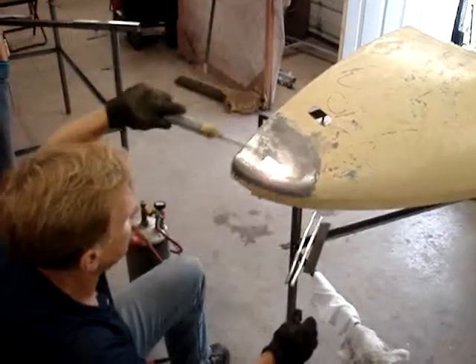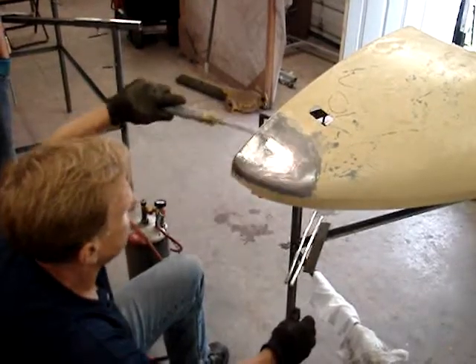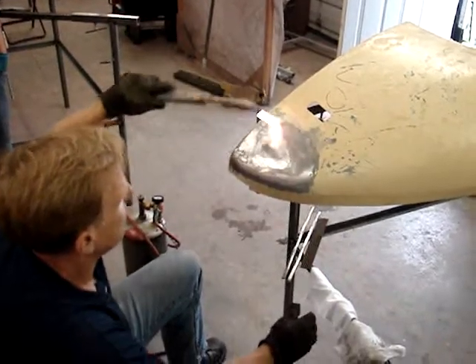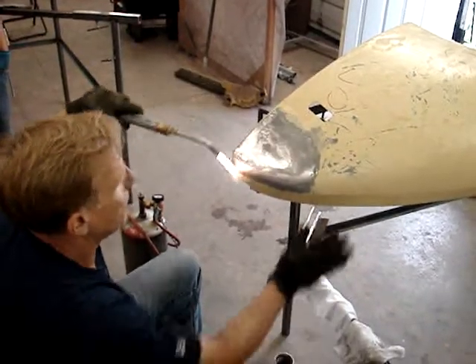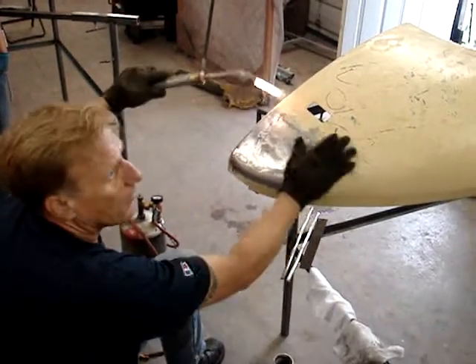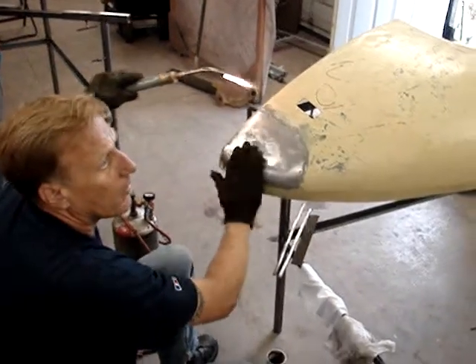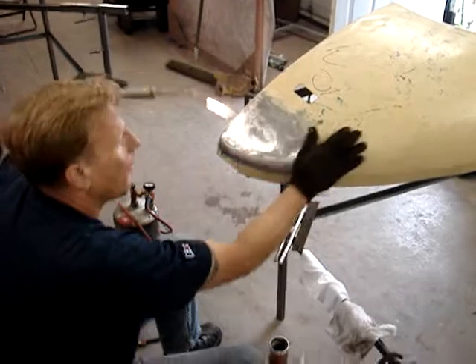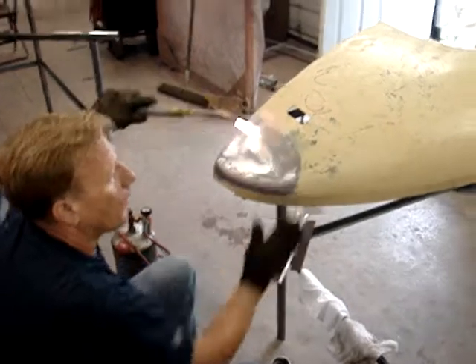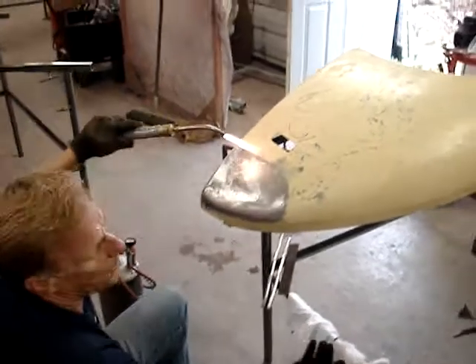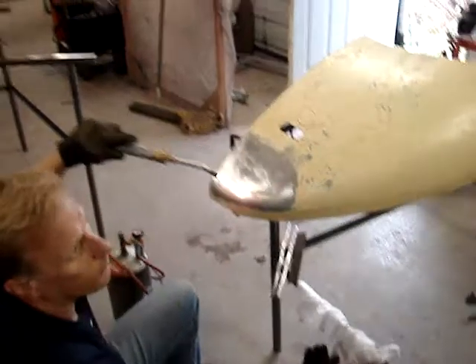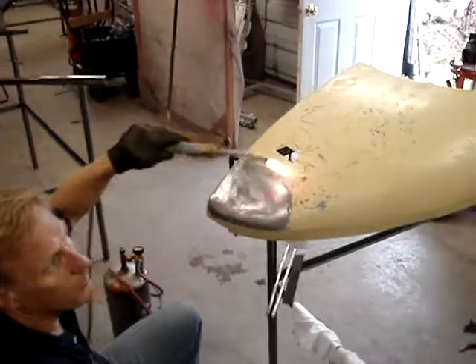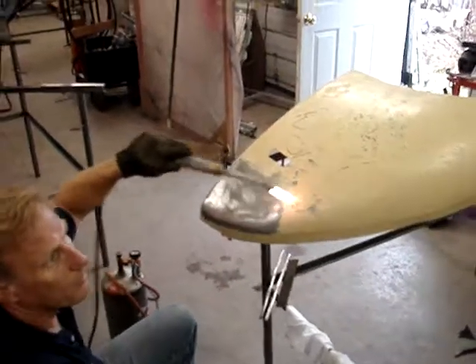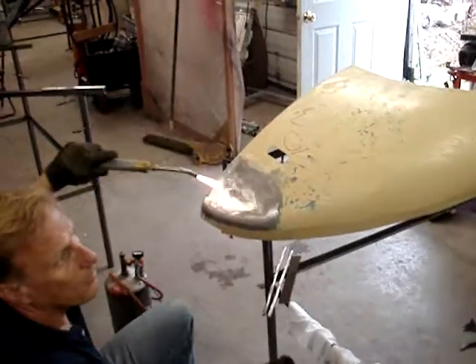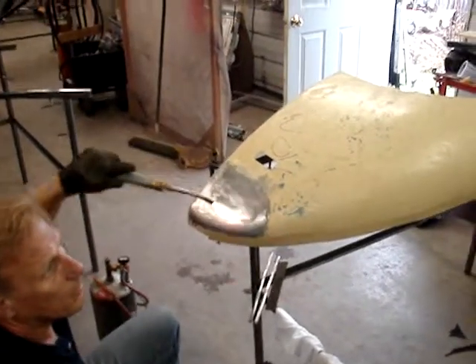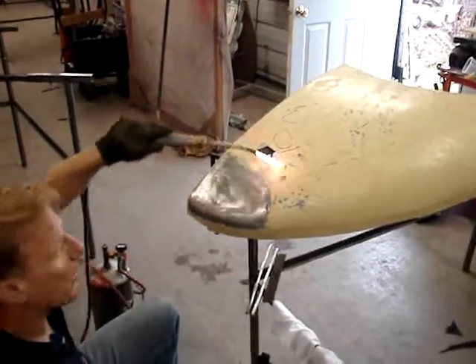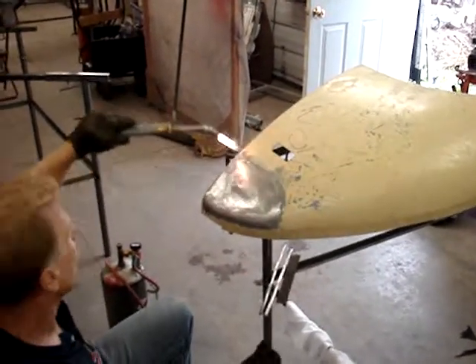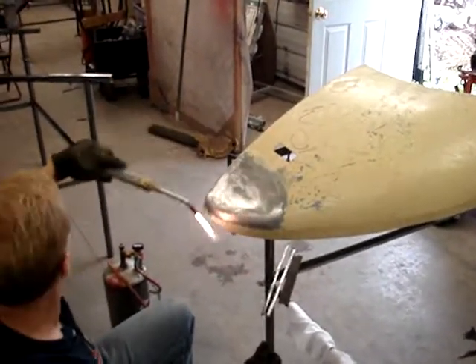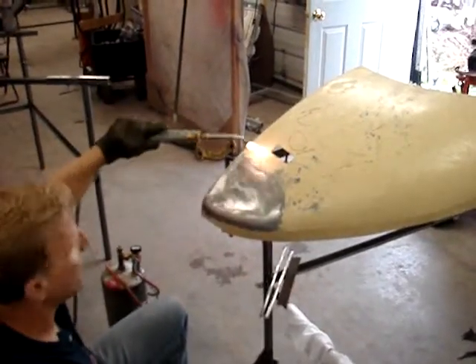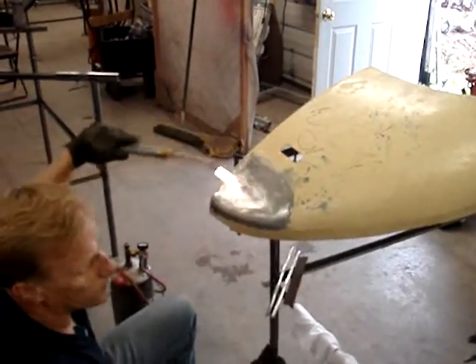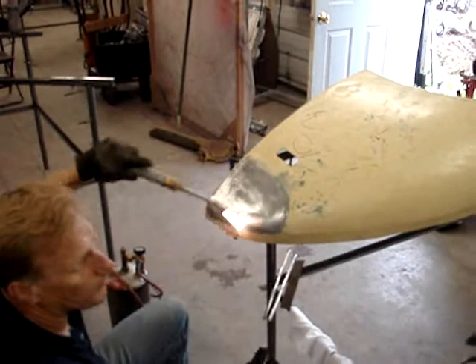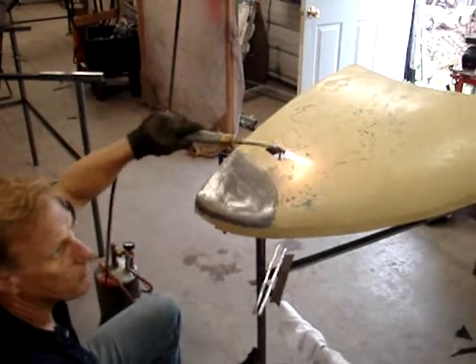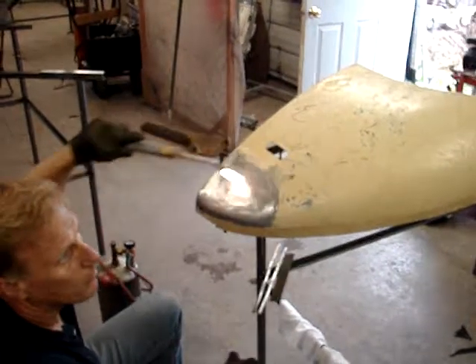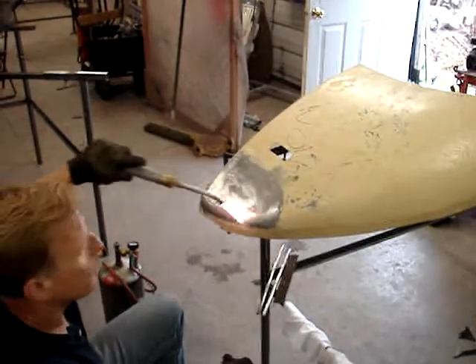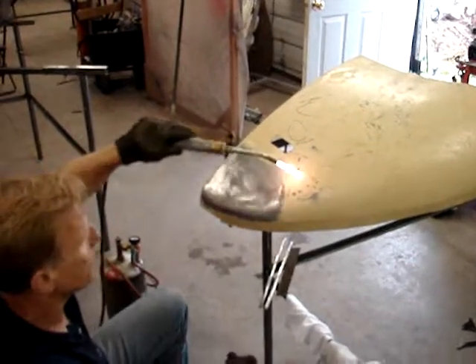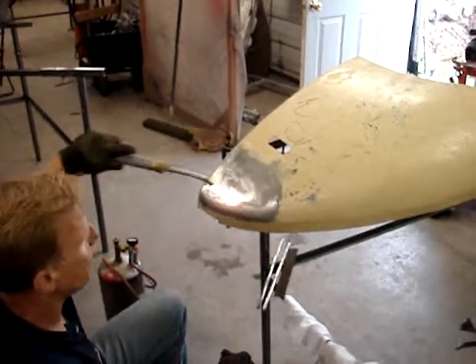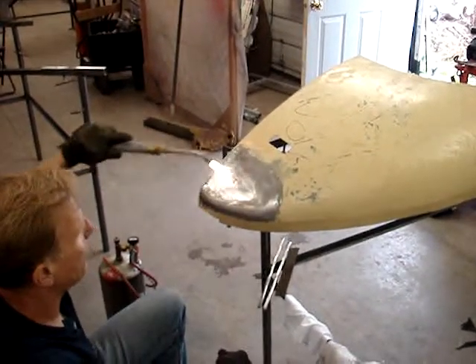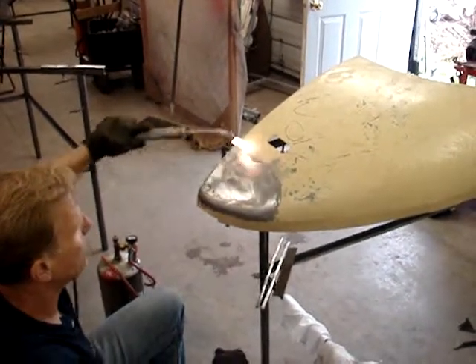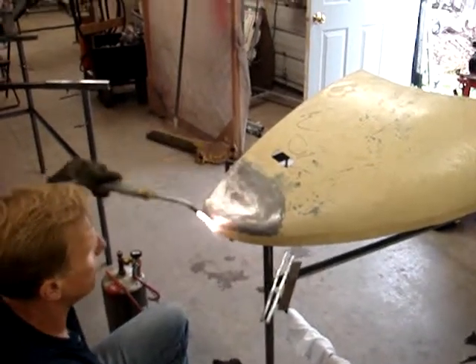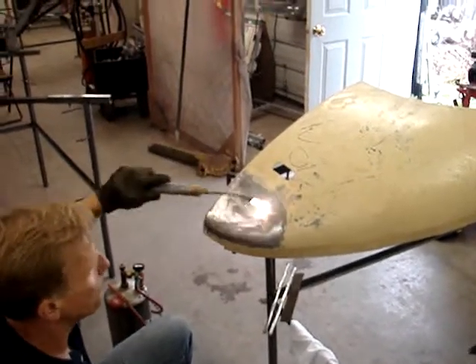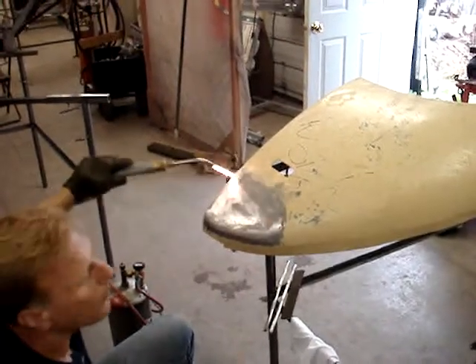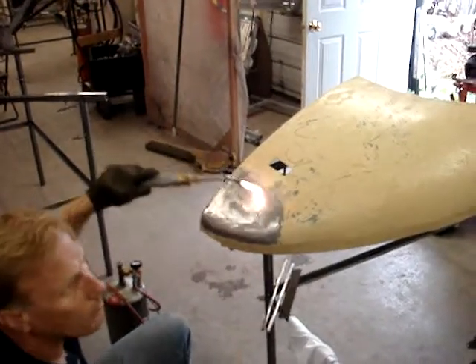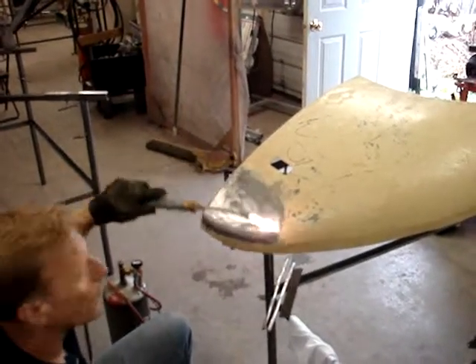Now a propane torch will get up to soldering temperature. You can solder with a propane — that's what we're going to be using. A lot of you guys are going to be using those little small canister torches, and yeah, they work.